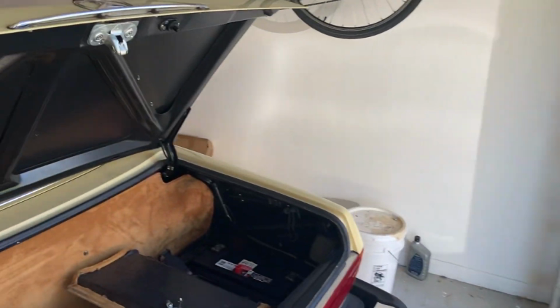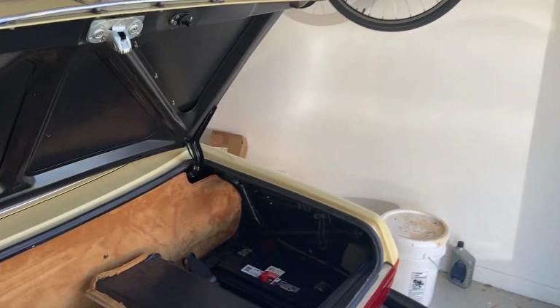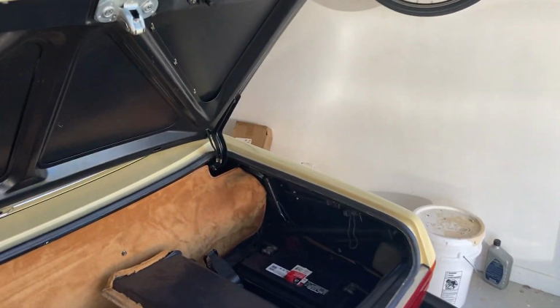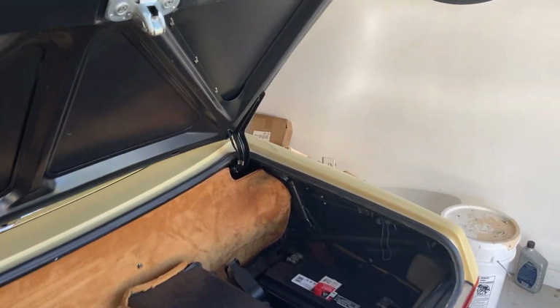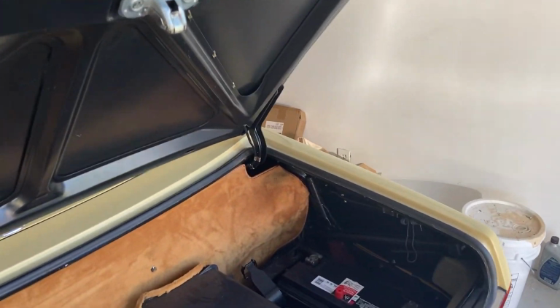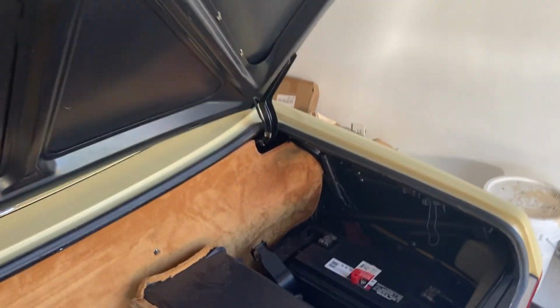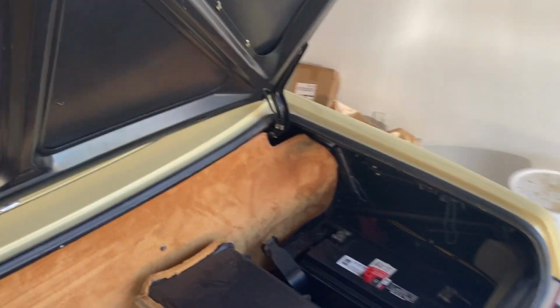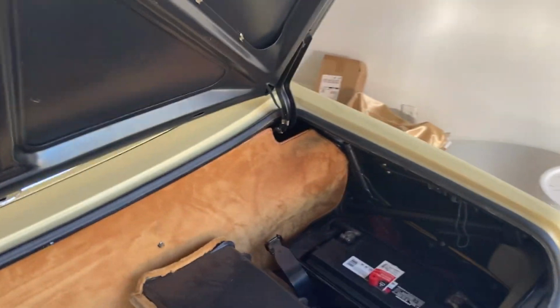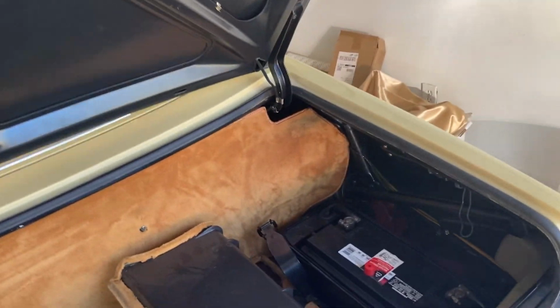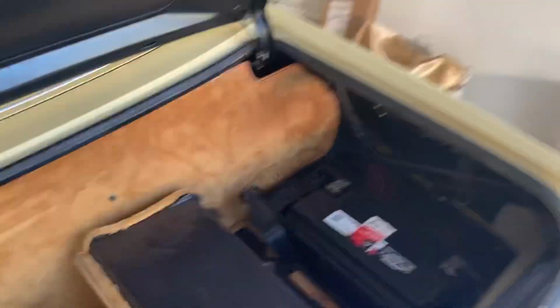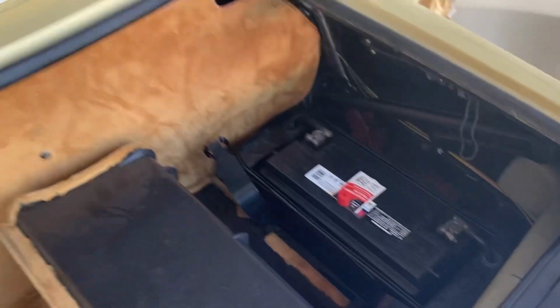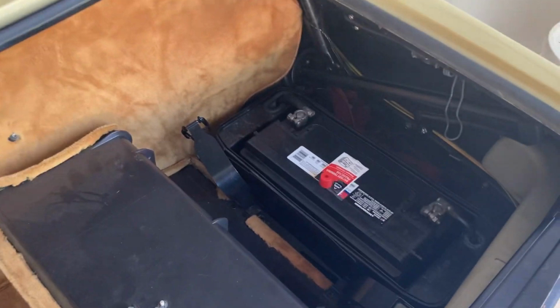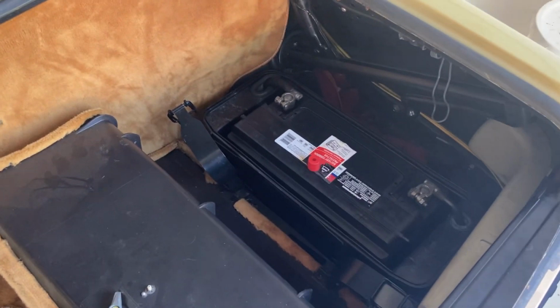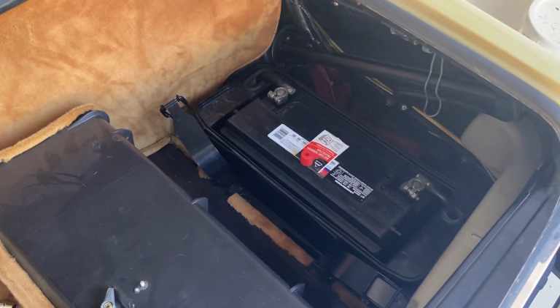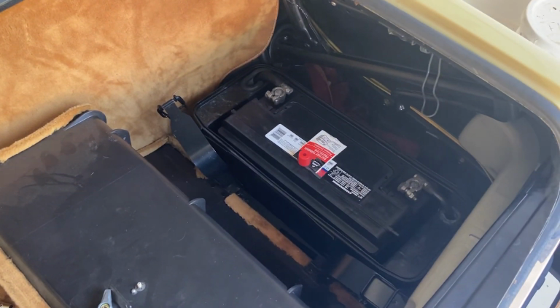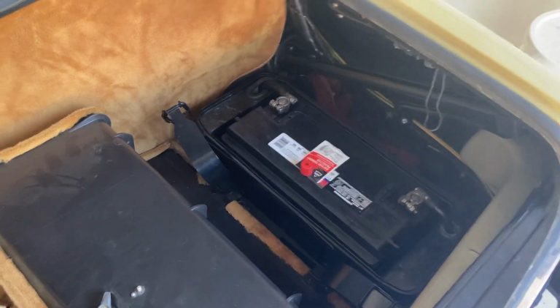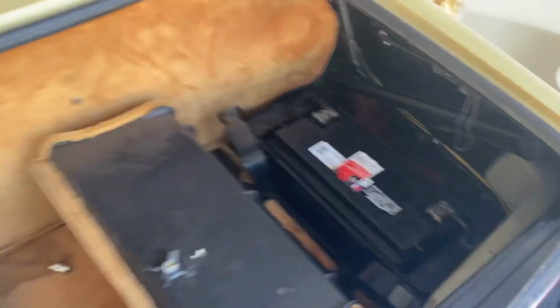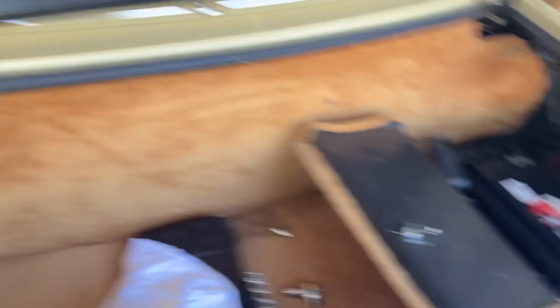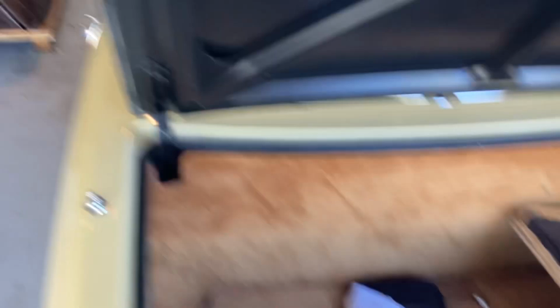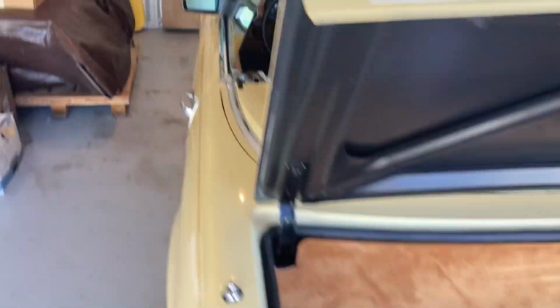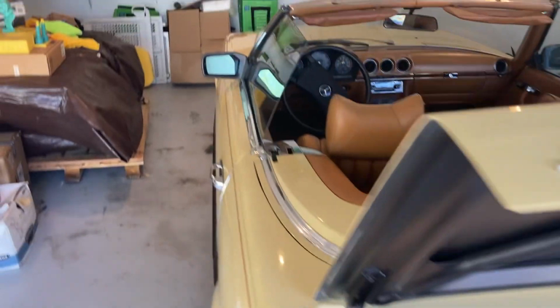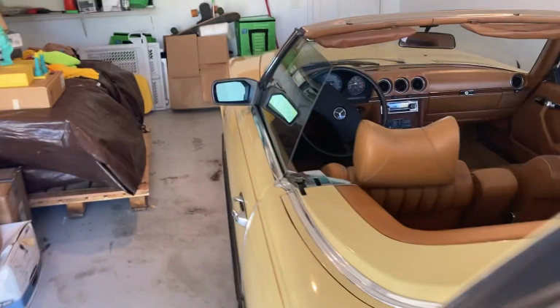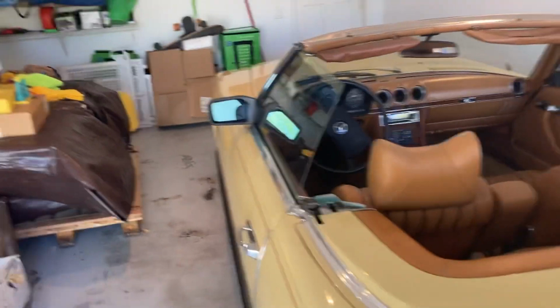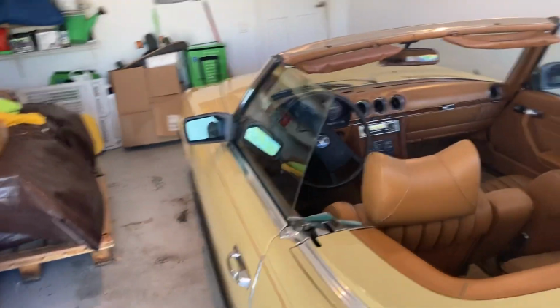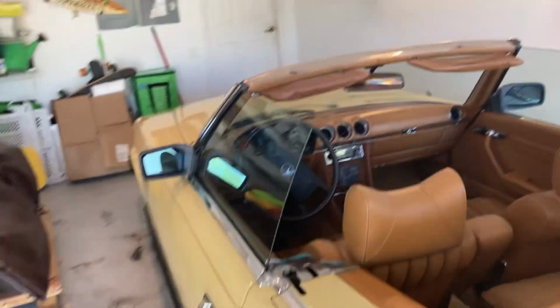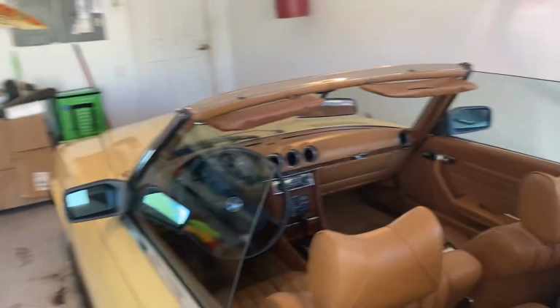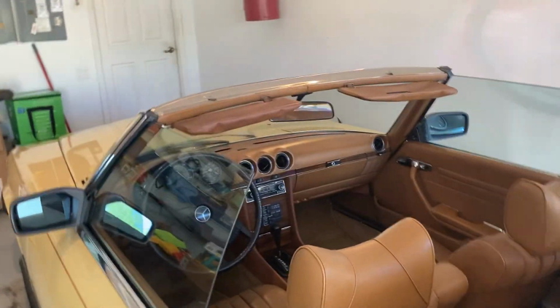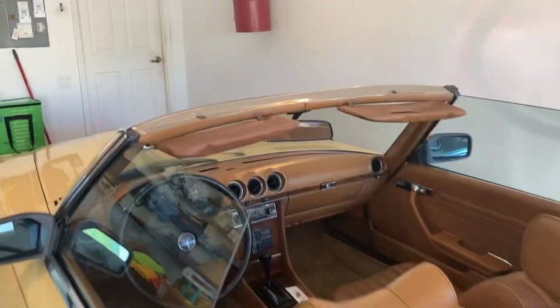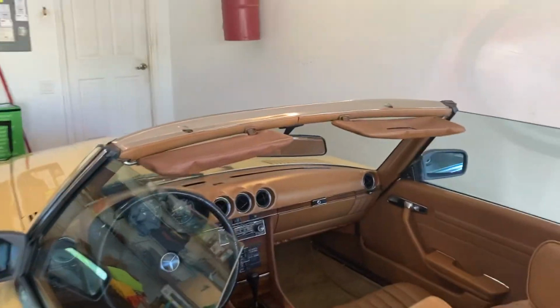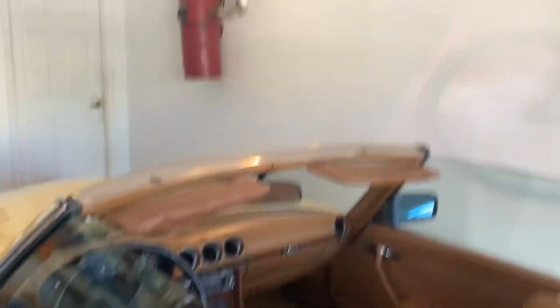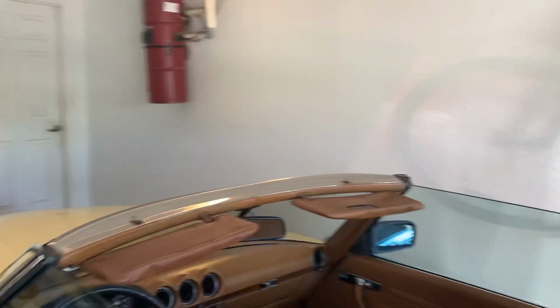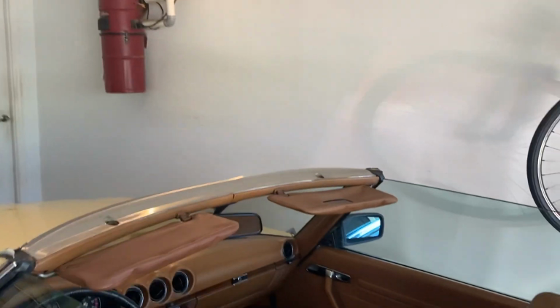I just wanted to show you that I put the battery in. You can hear her purr — she started right up as she should.